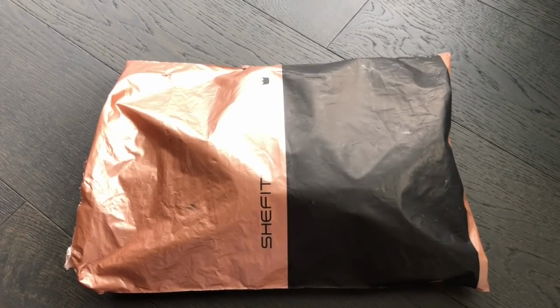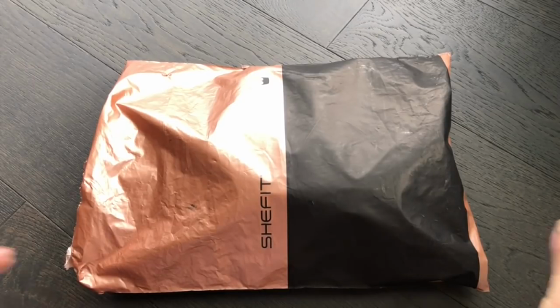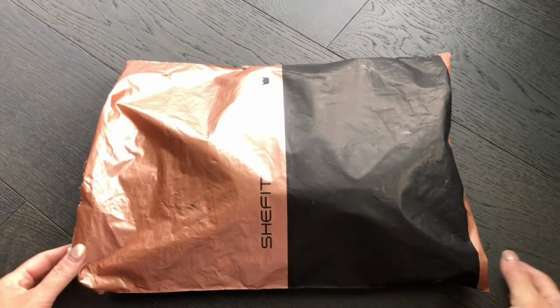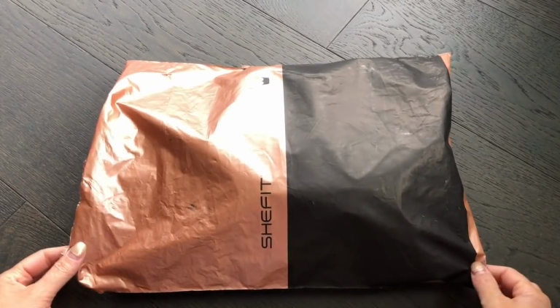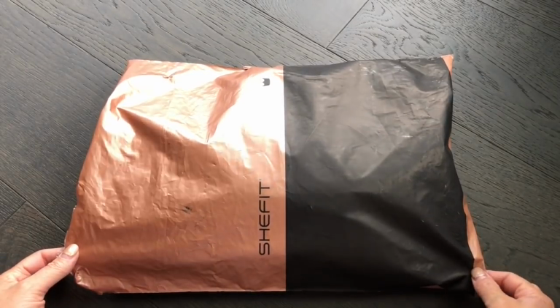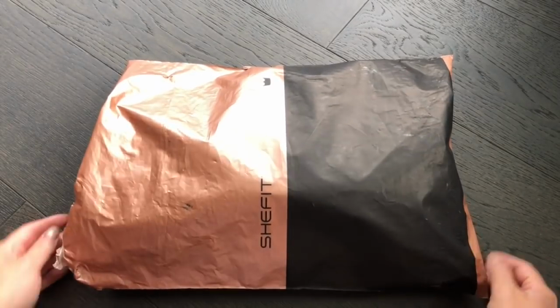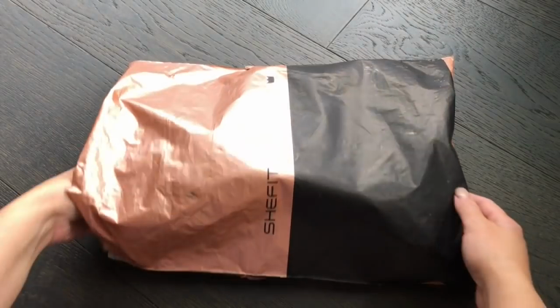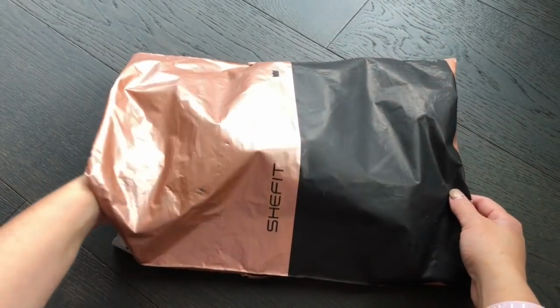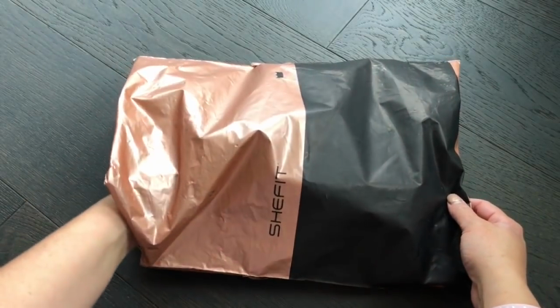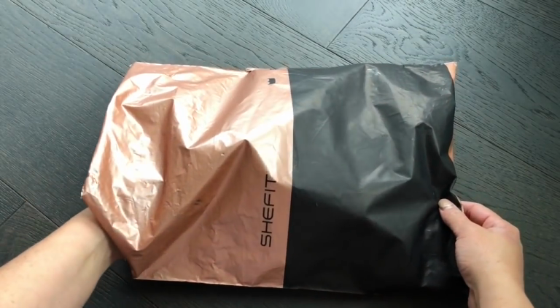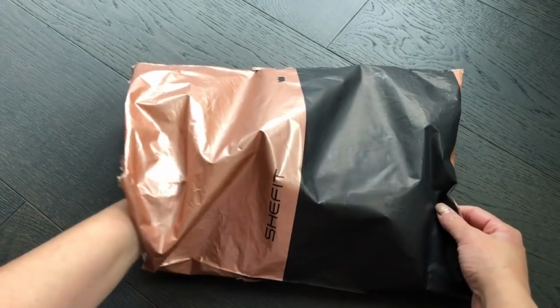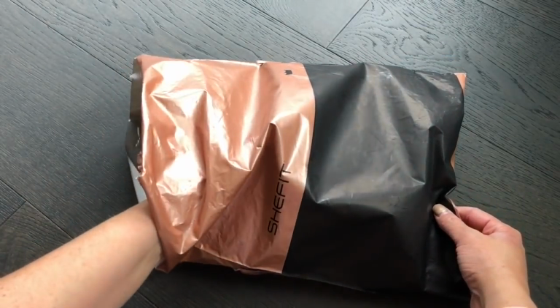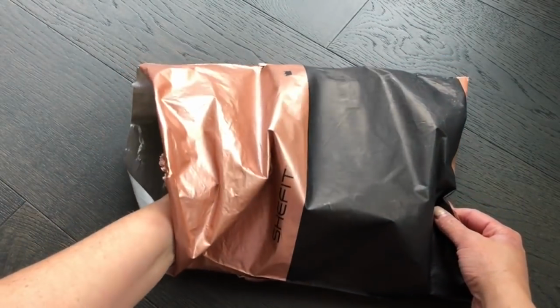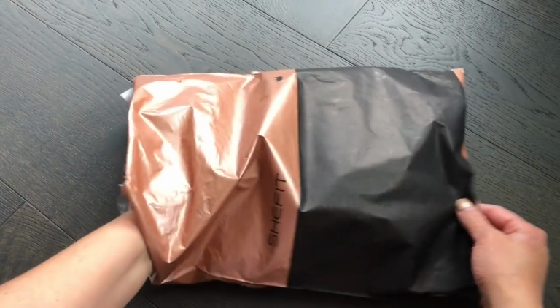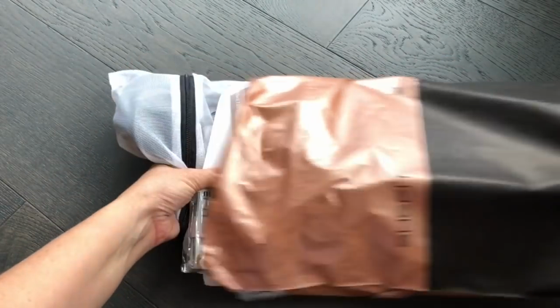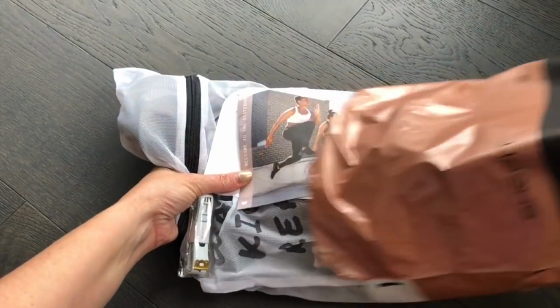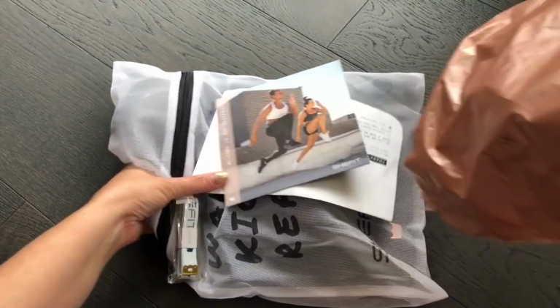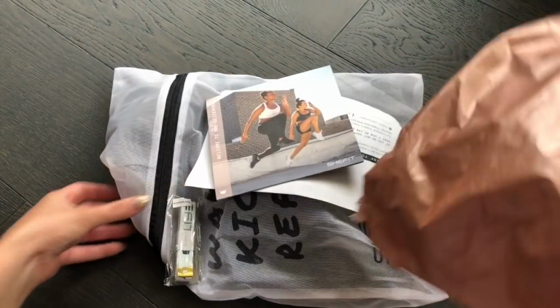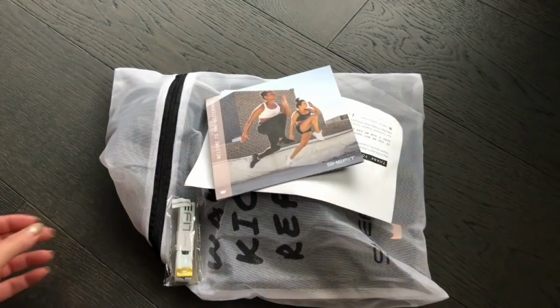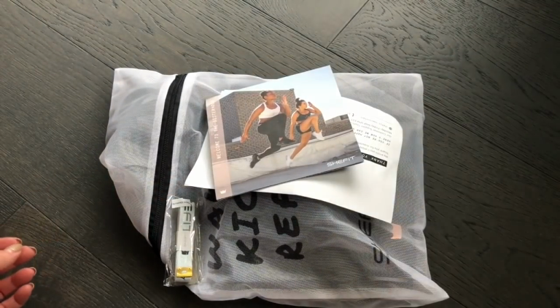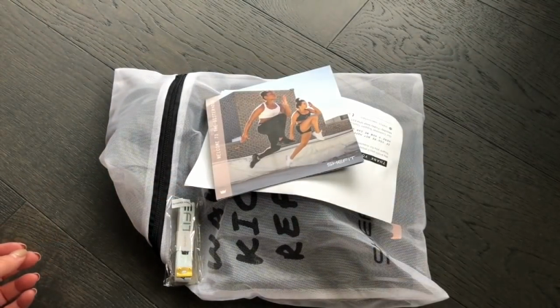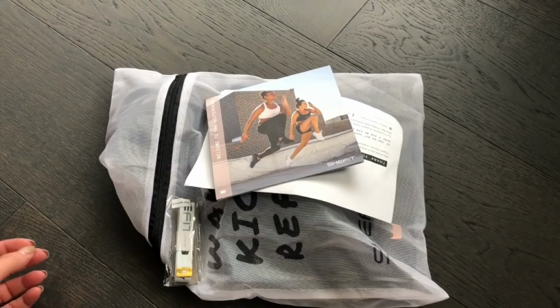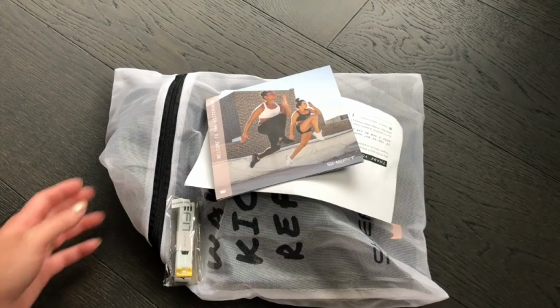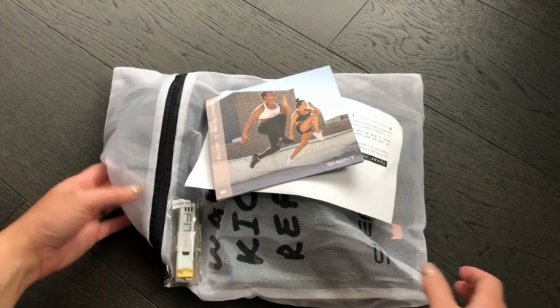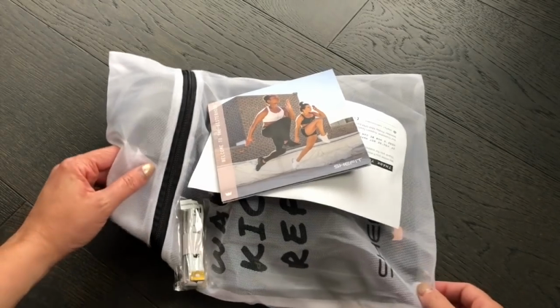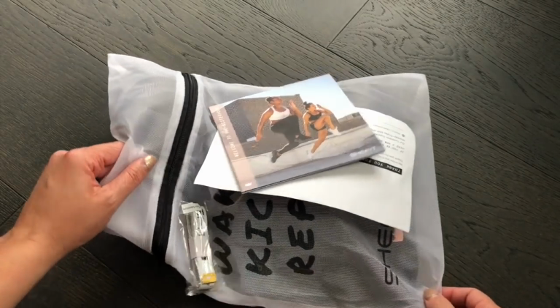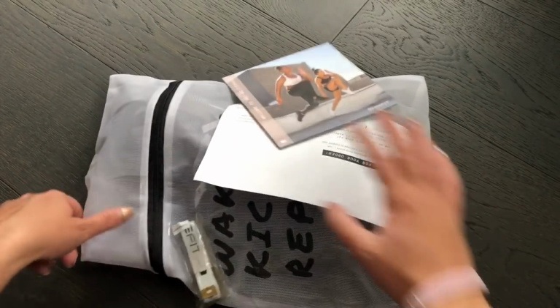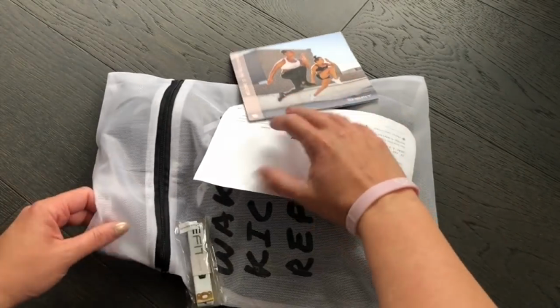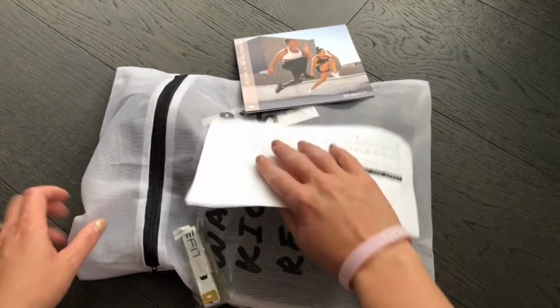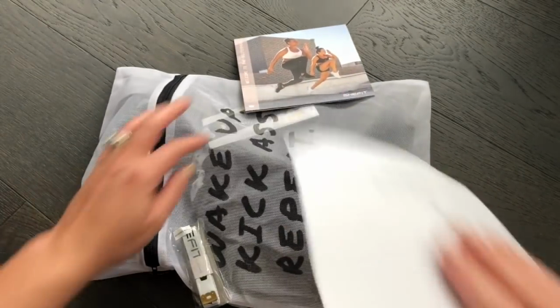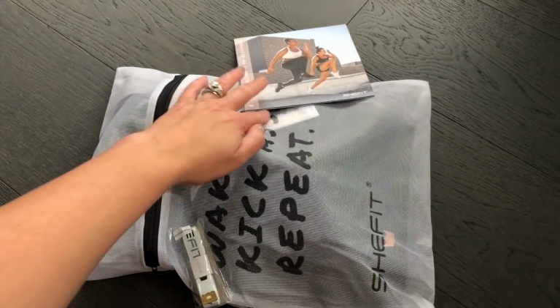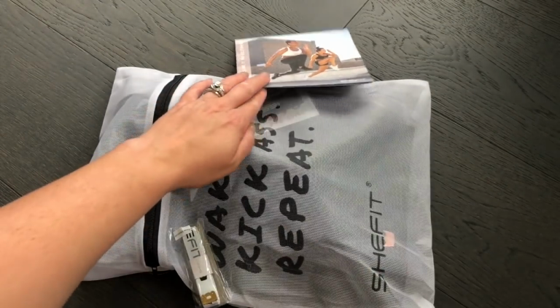I love this bronze and black bag that it came in, and I actually got it in three days even though I didn't pay for expedited shipping, so that was a nice surprise. I've got my invoice.